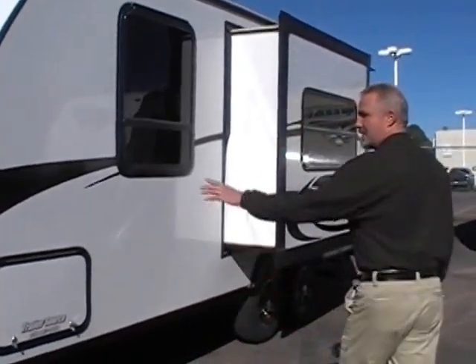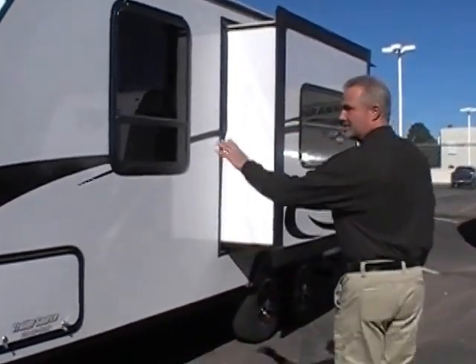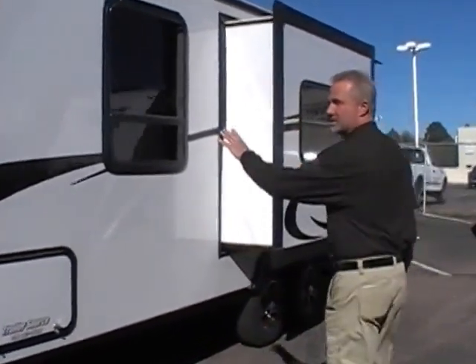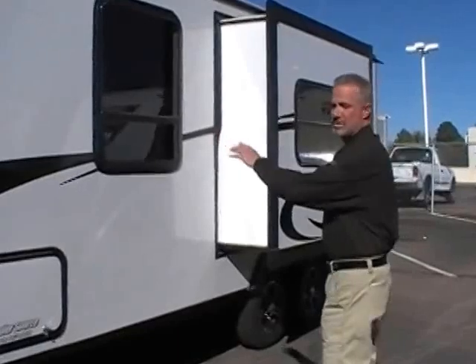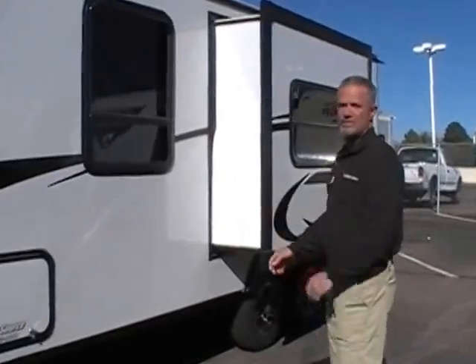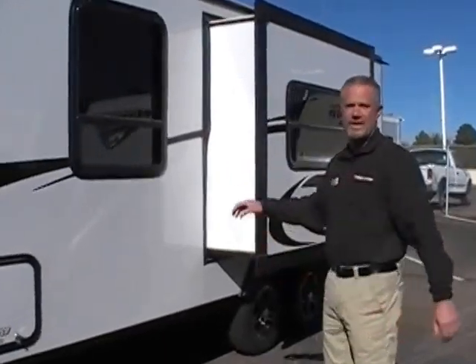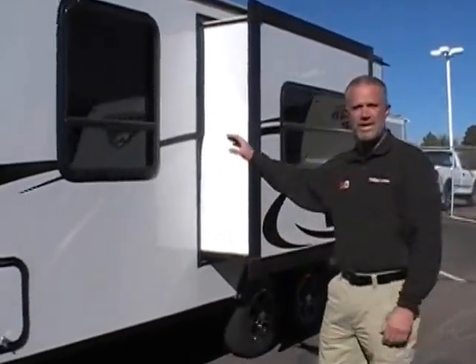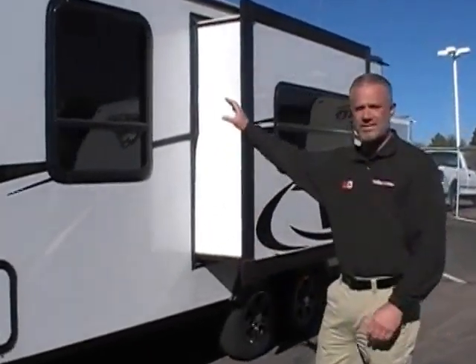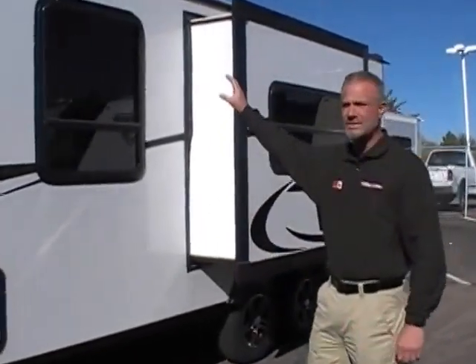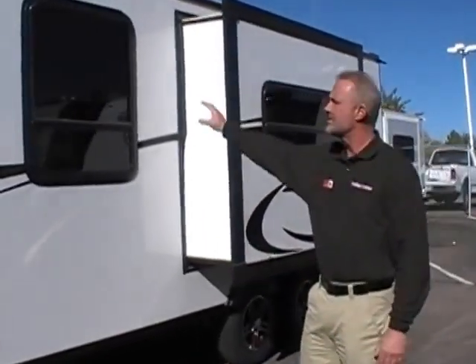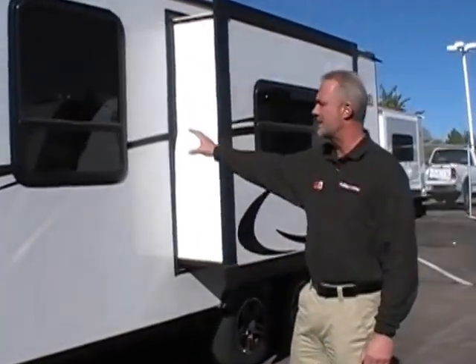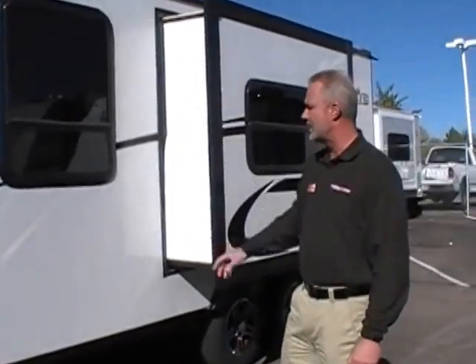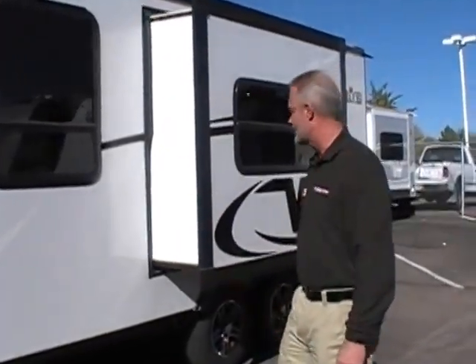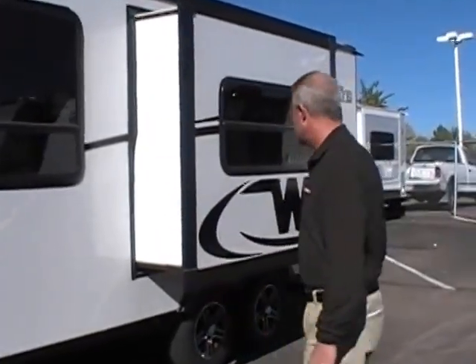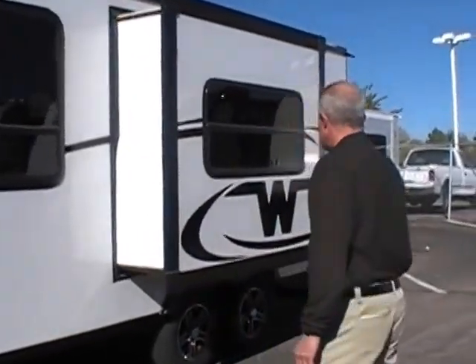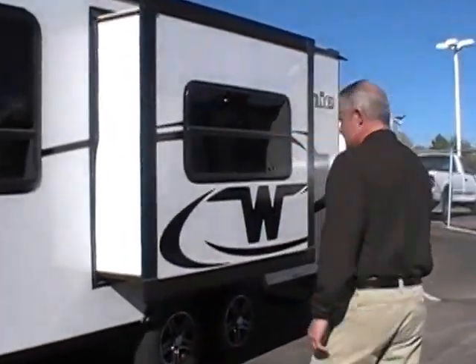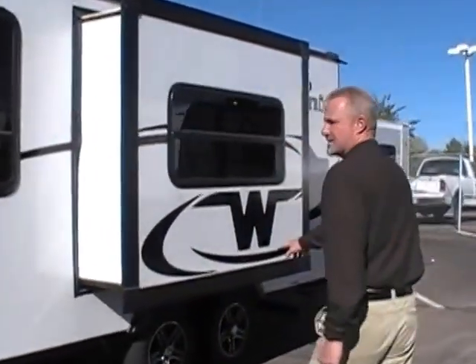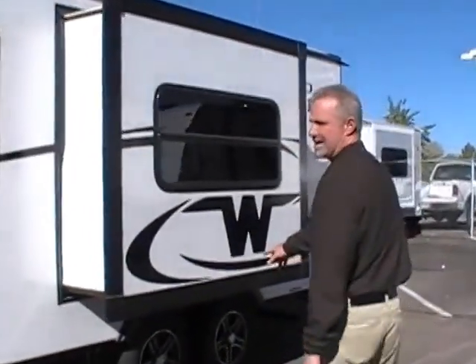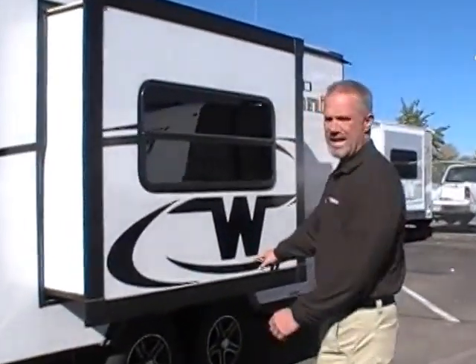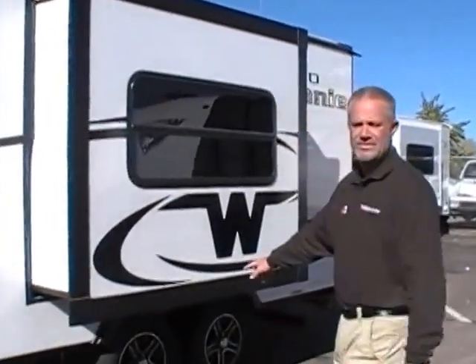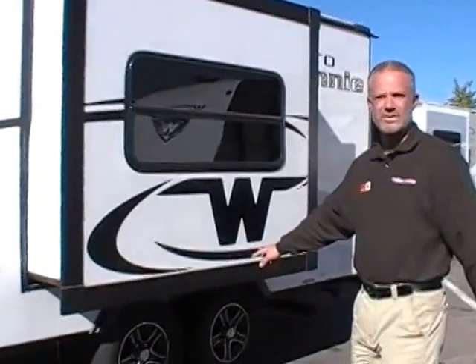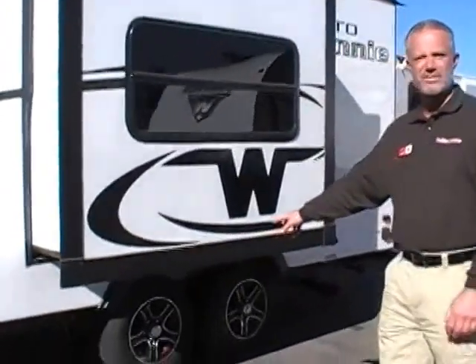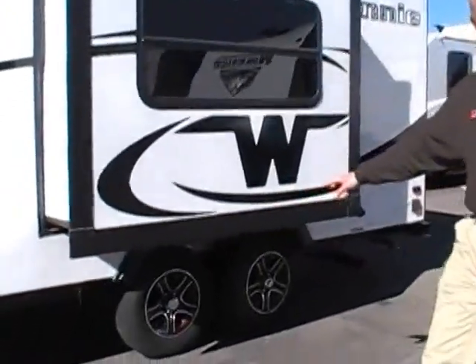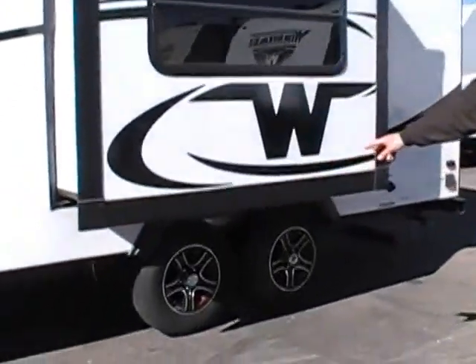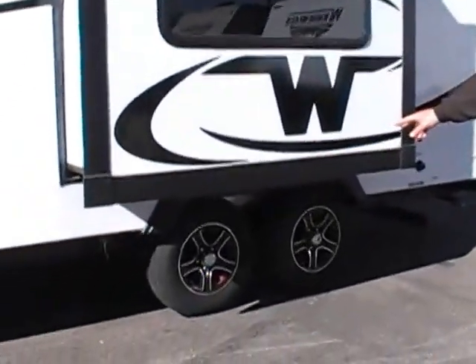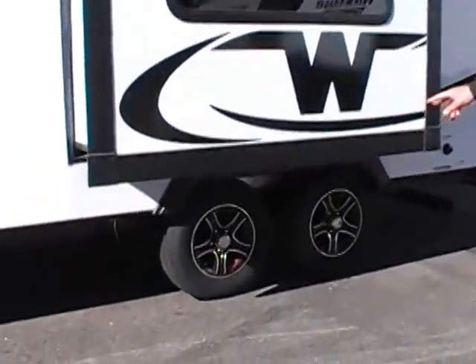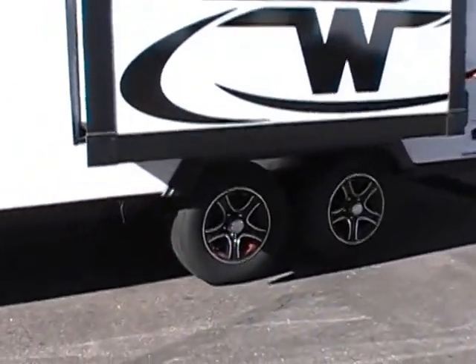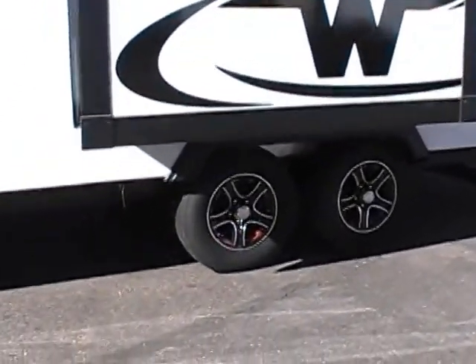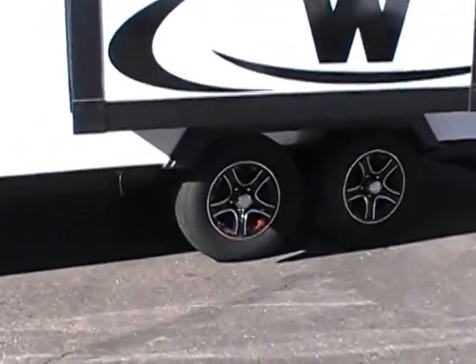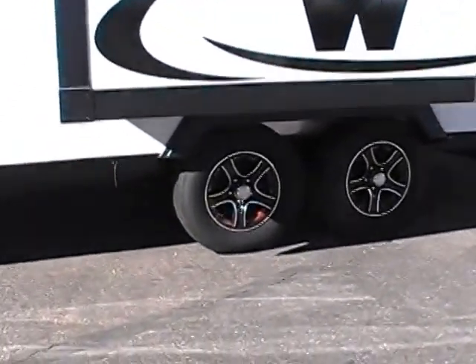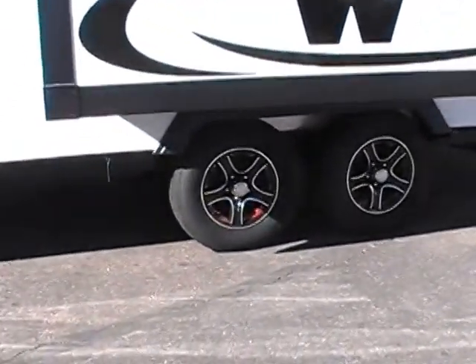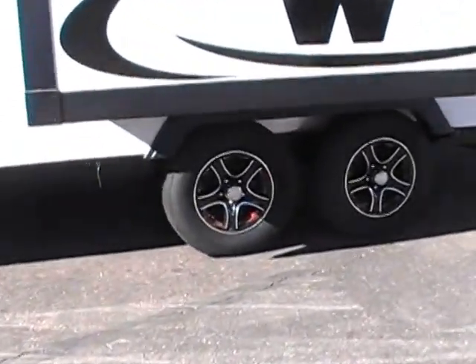Winnebago is a gel coat fiberglass sided trailer. This one is a tandem axle, so it's going to ride a little bit better than a single axle and hold more cargo.